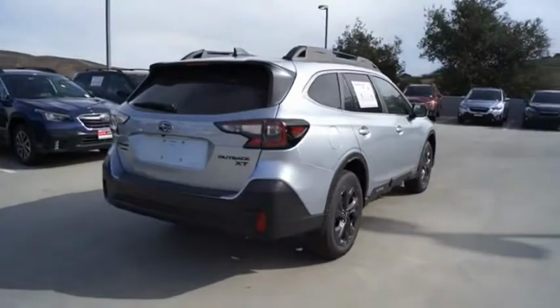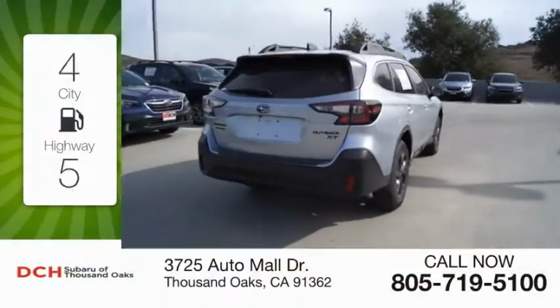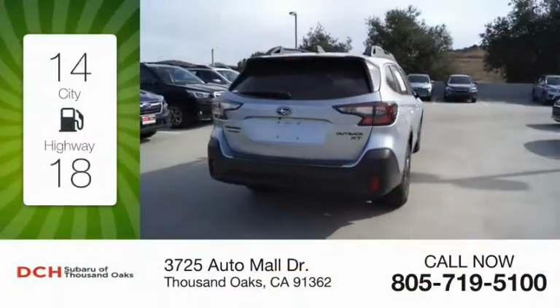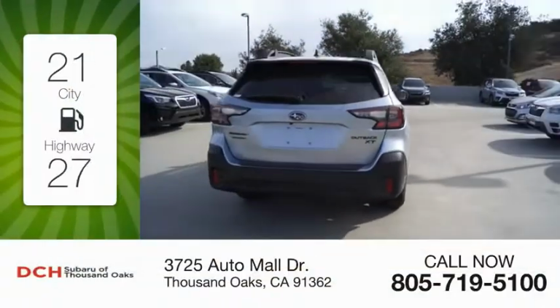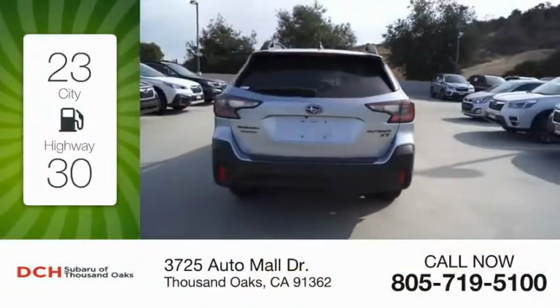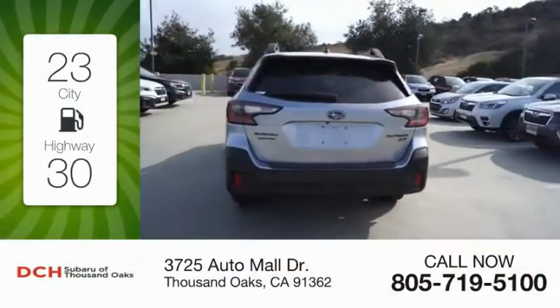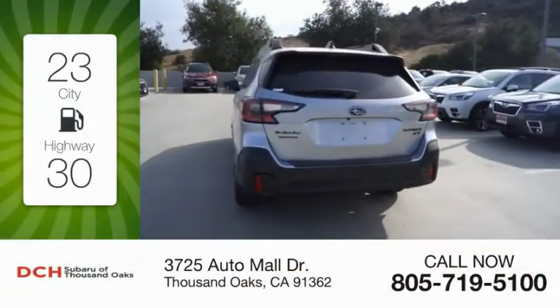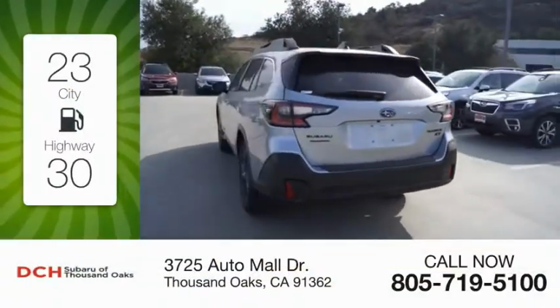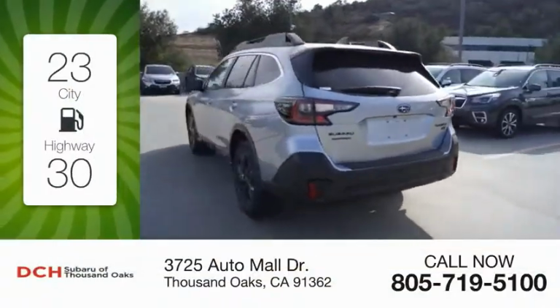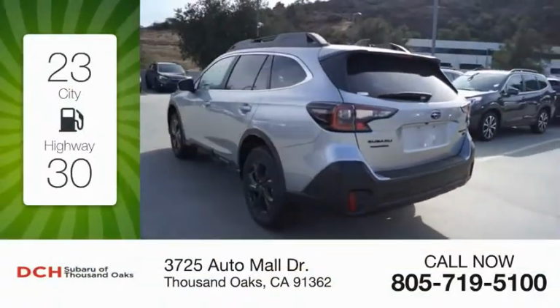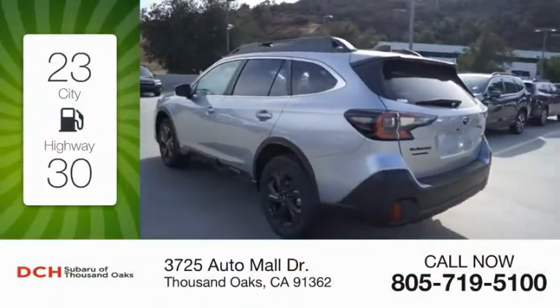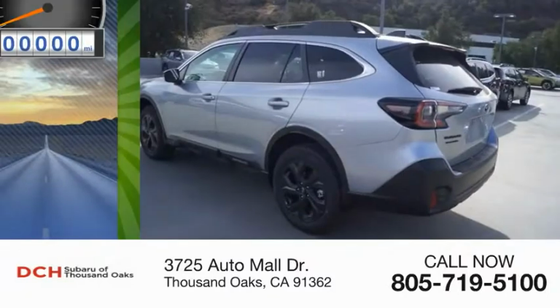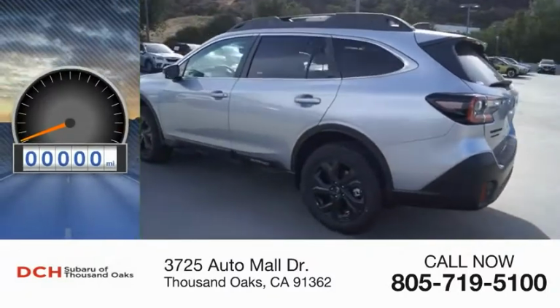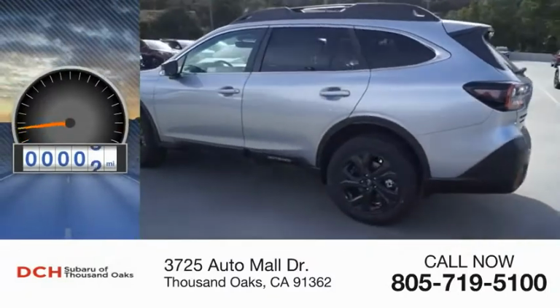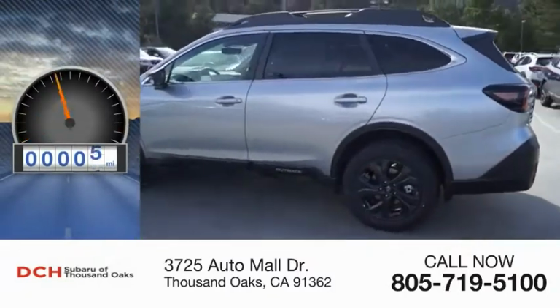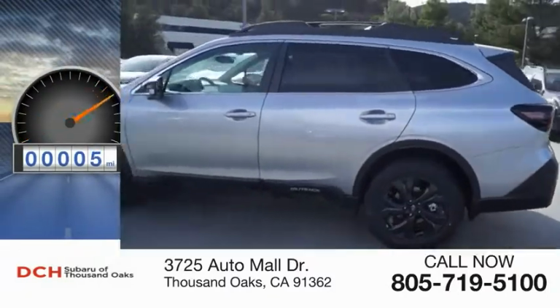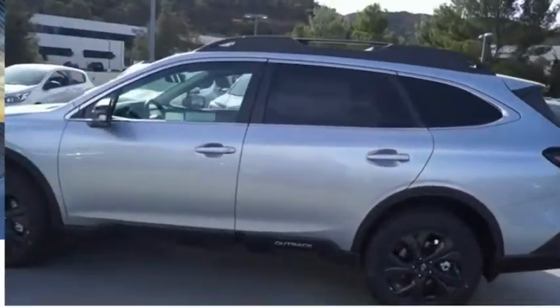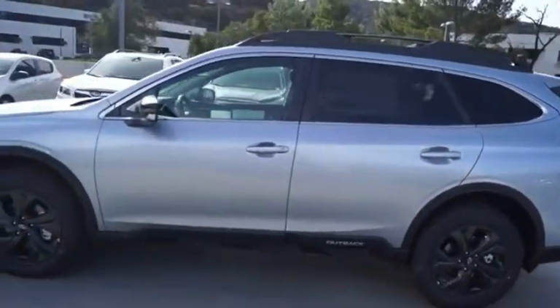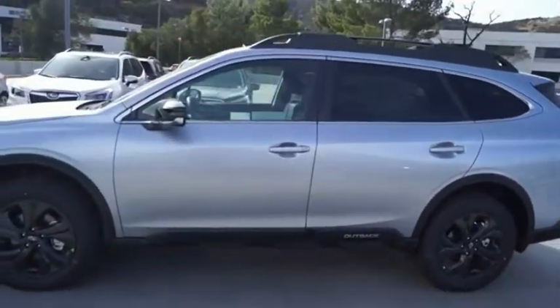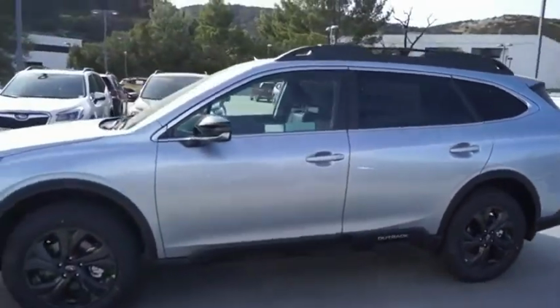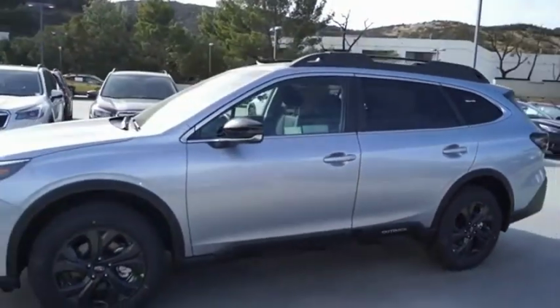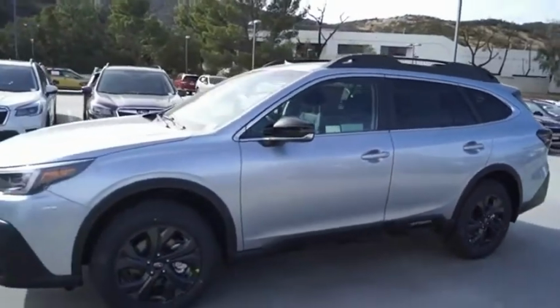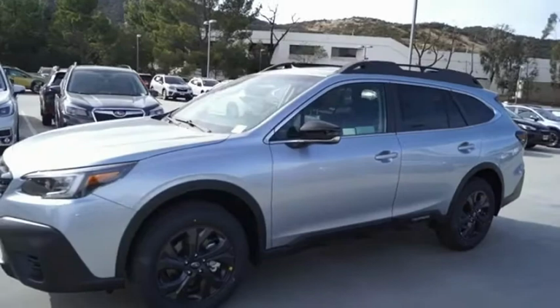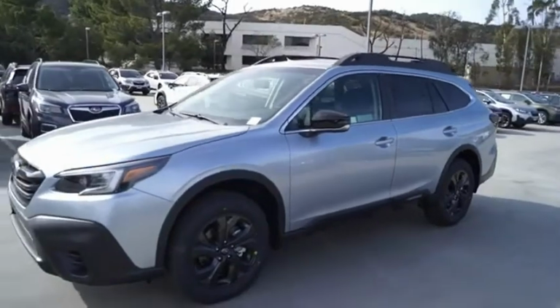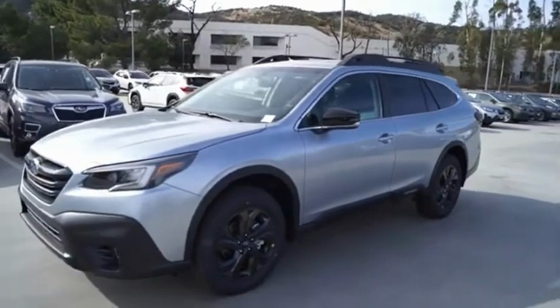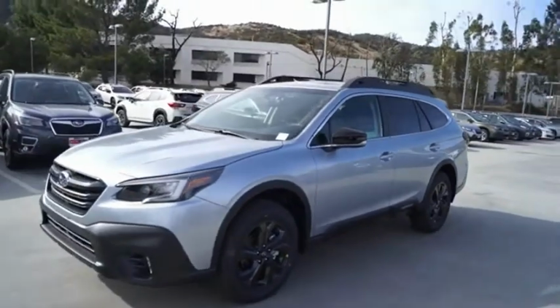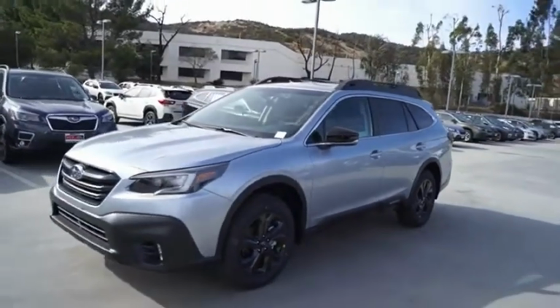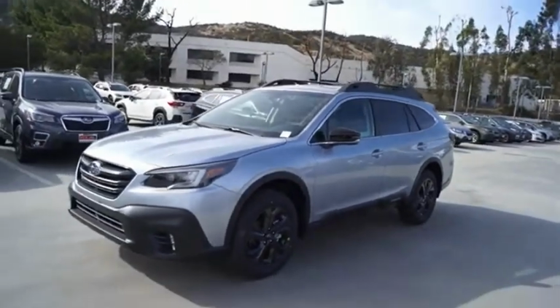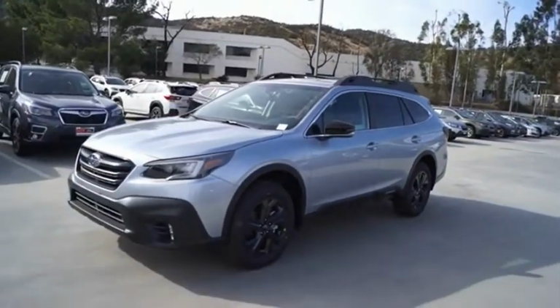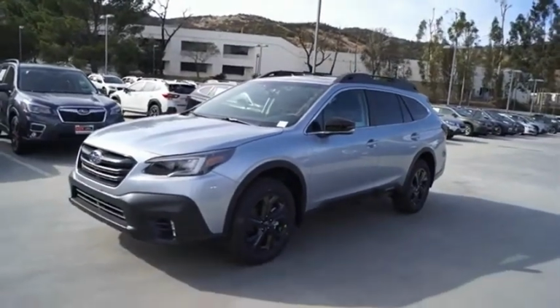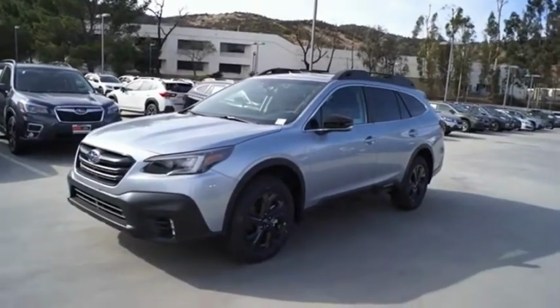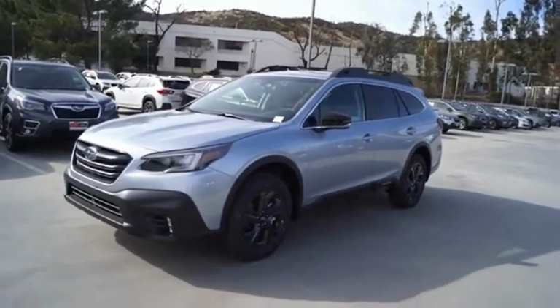Great fuel efficiency saves you money by requiring fewer trips to the gas station. This vehicle has less than 100 miles. Take the go-anywhere capability of all-wheel-drive and plenty of room for cargo and companions, and you've got the Subaru Outback.